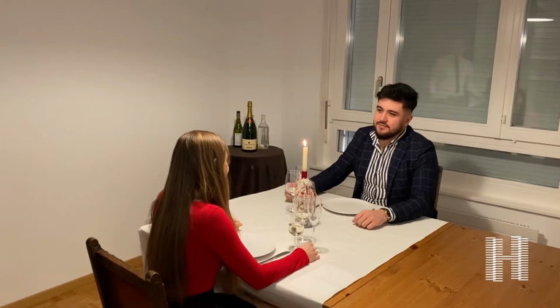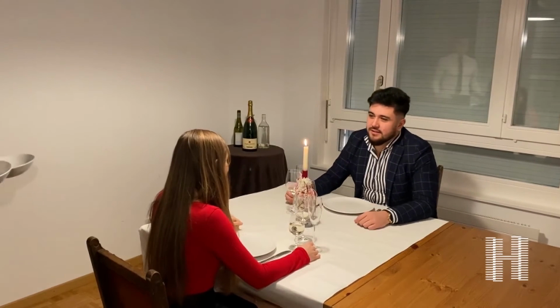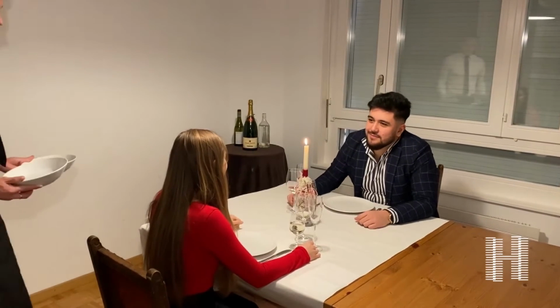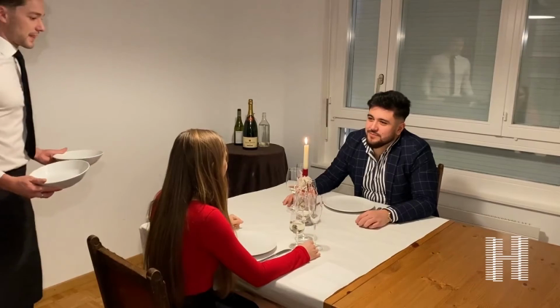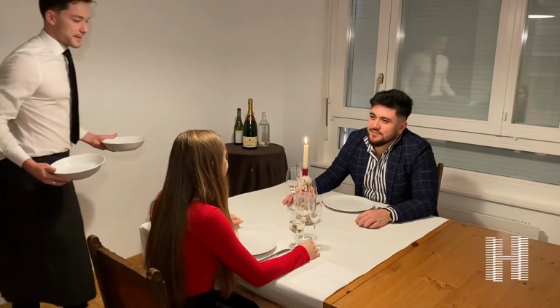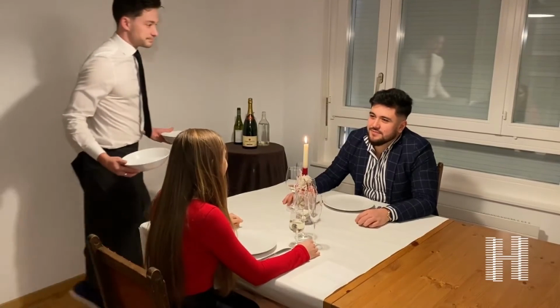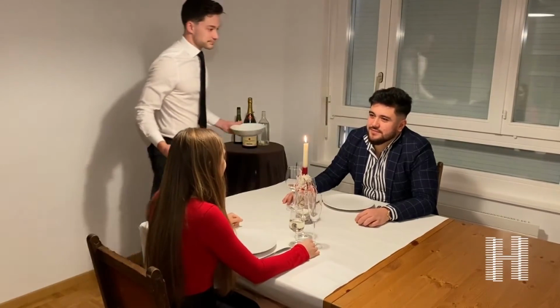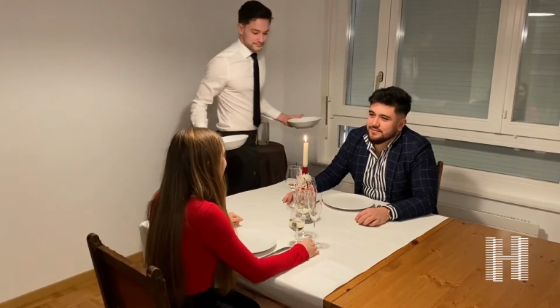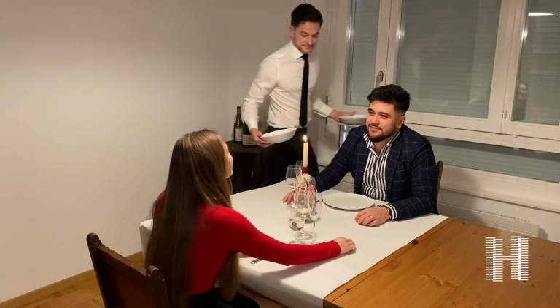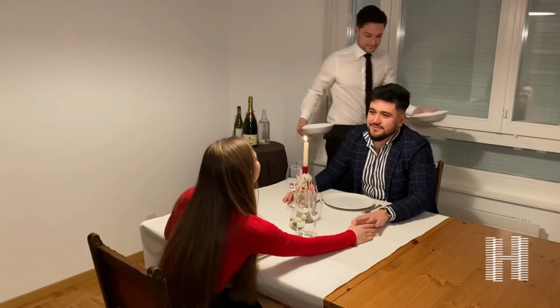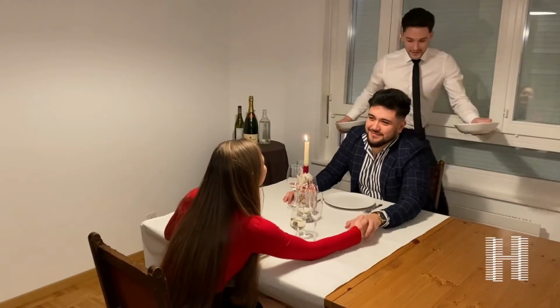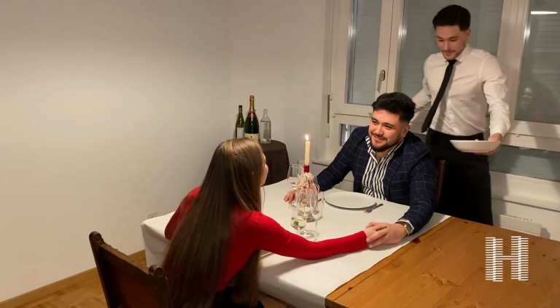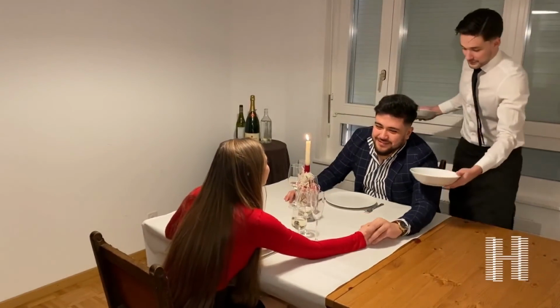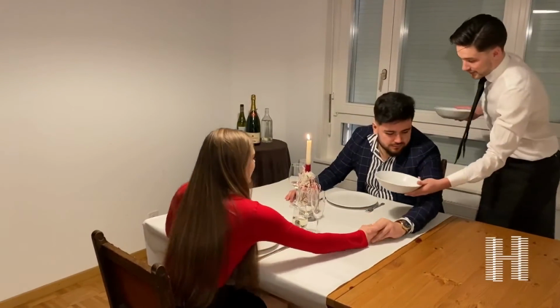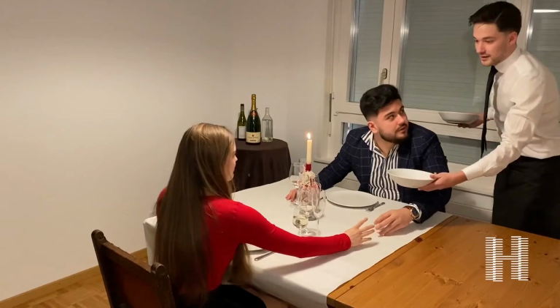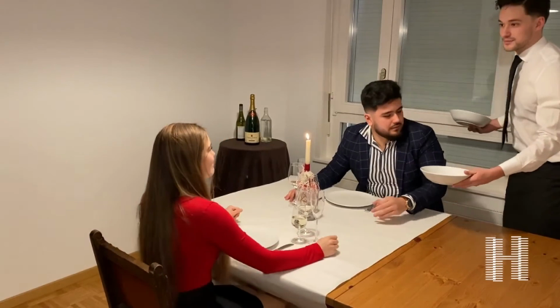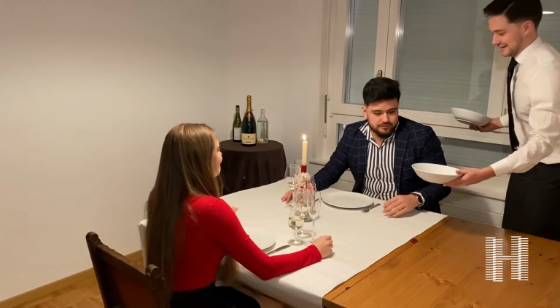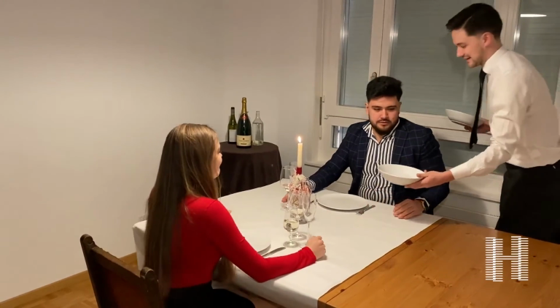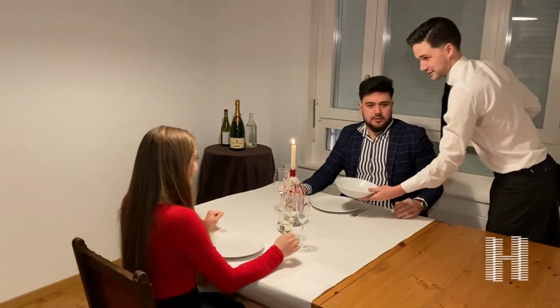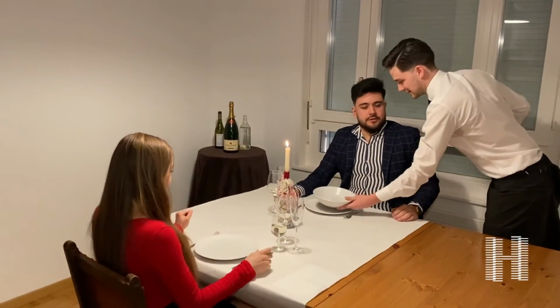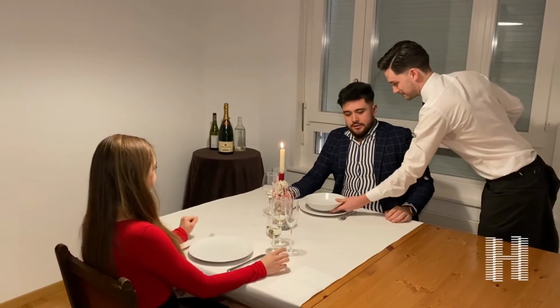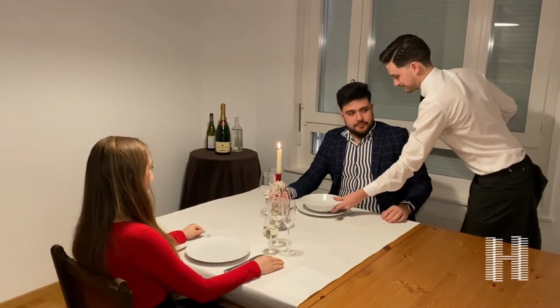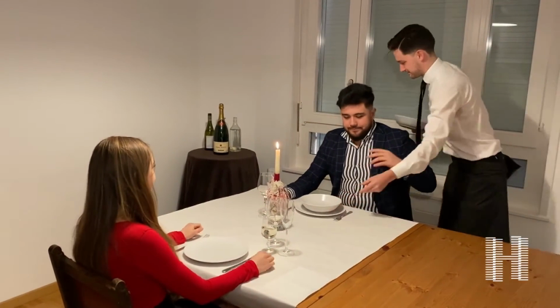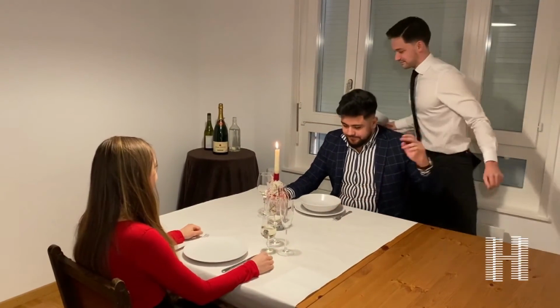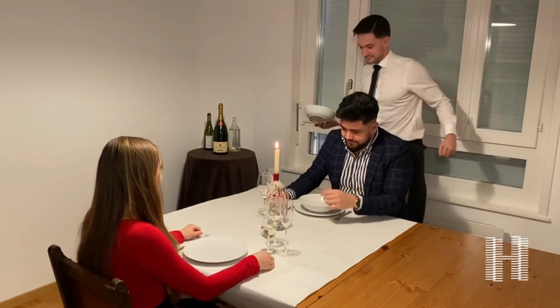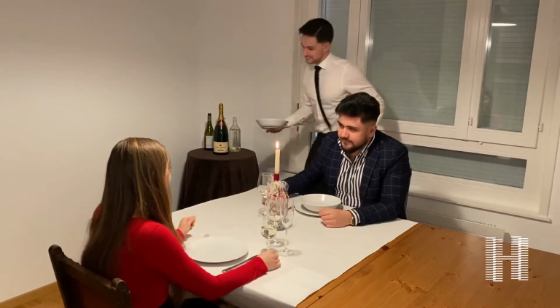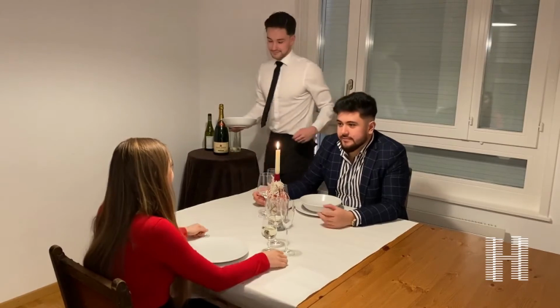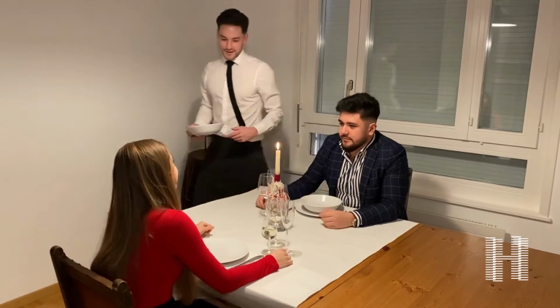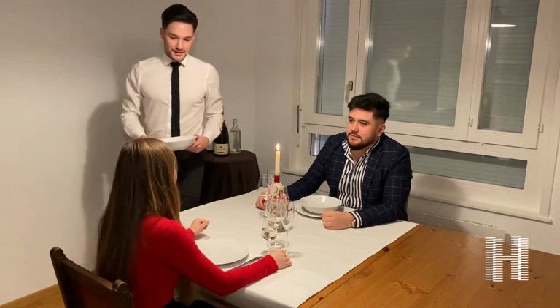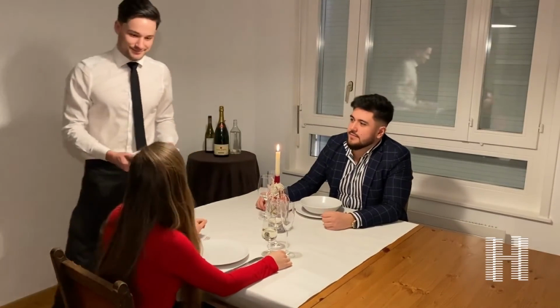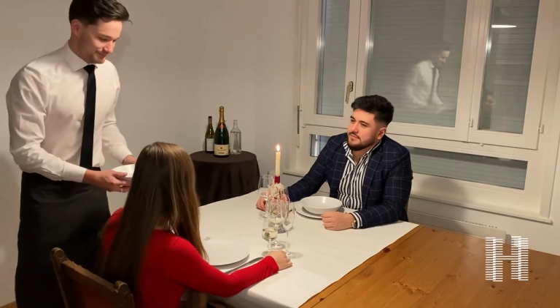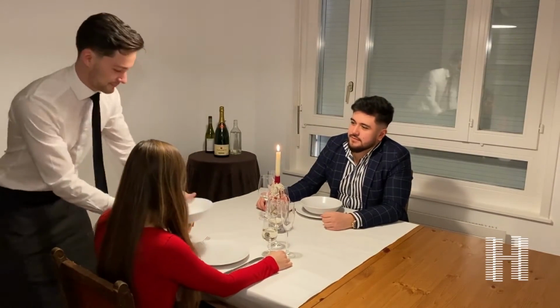Now here Sean forgets to serve the woman first, but rather serves the man, and also serves him on the left side, bumping into him and creating another awkward moment. Once again he walks over, serving her this time from the left.